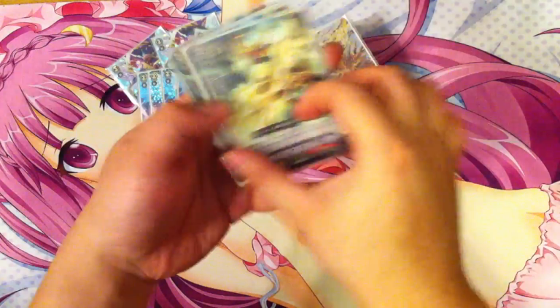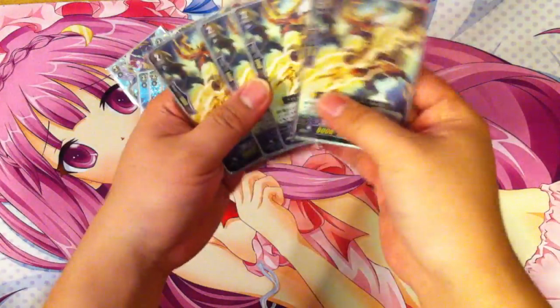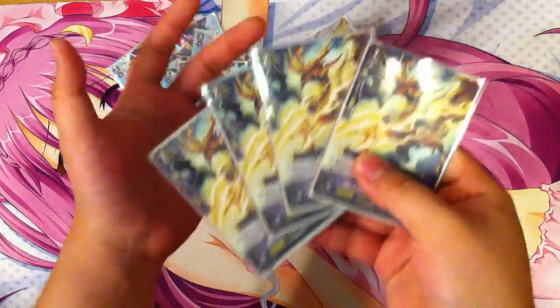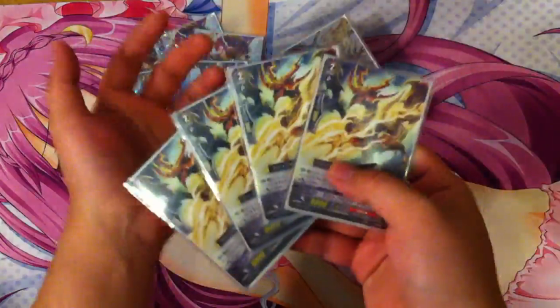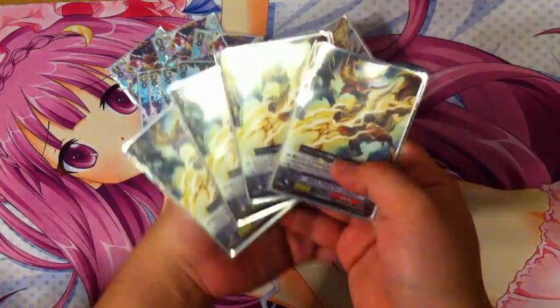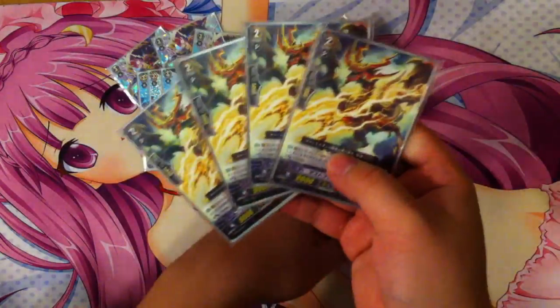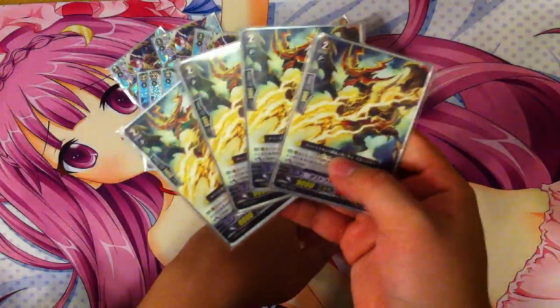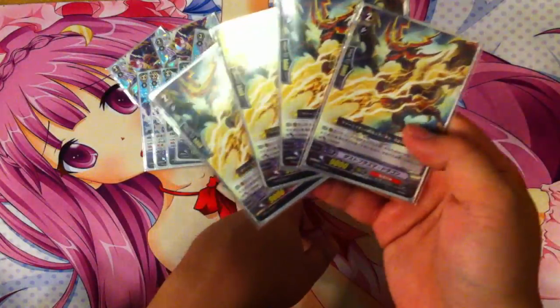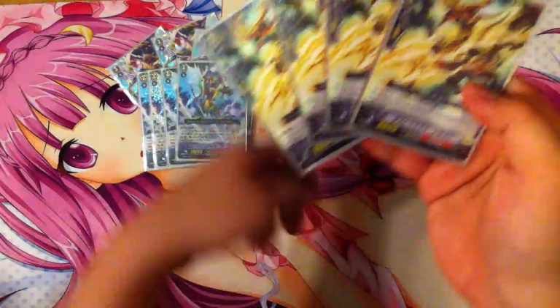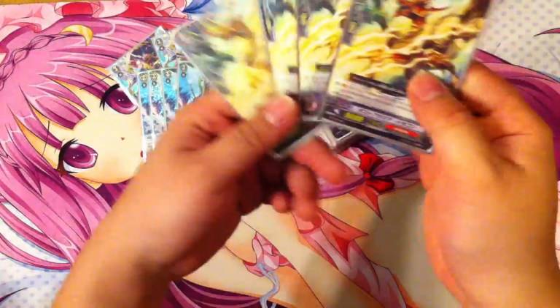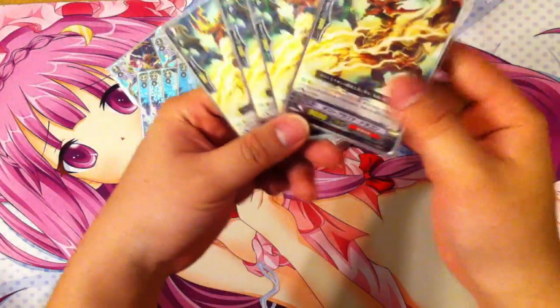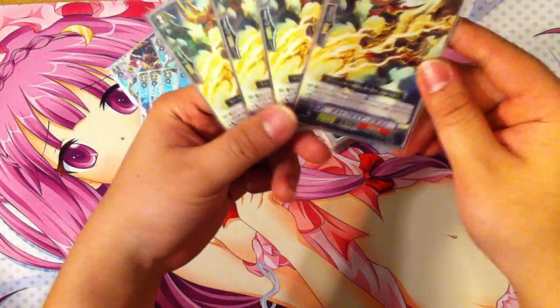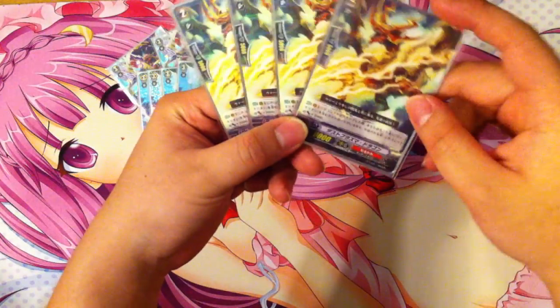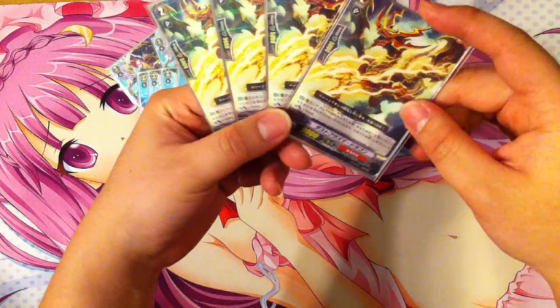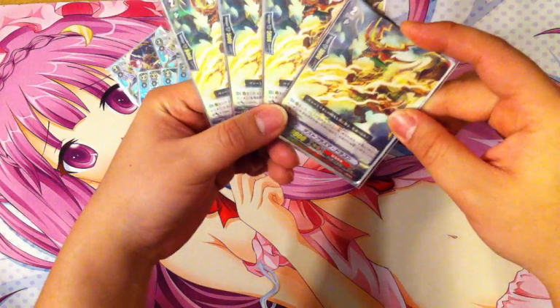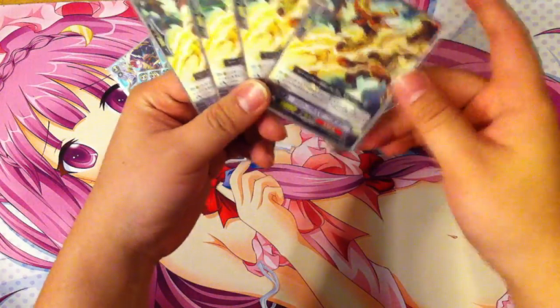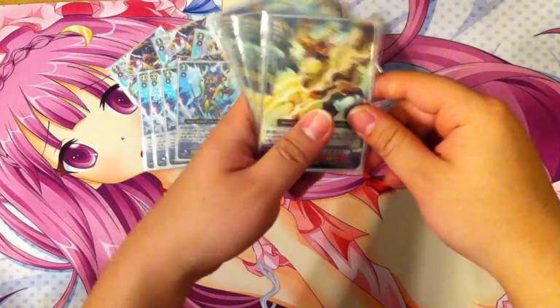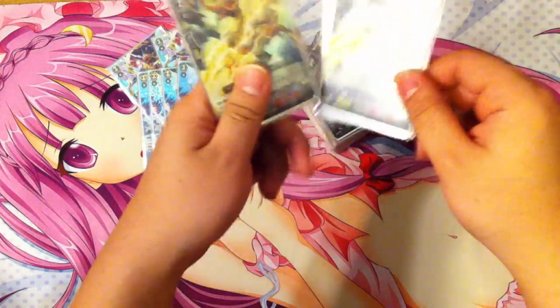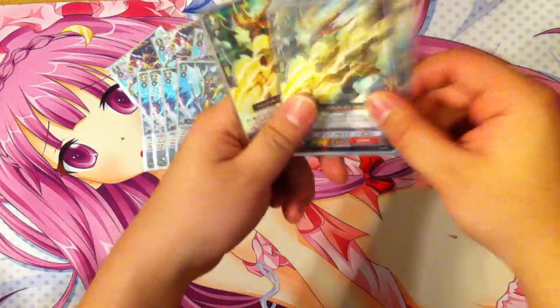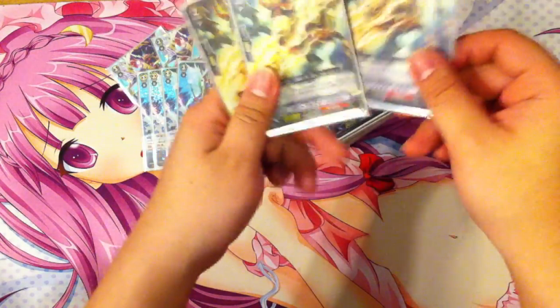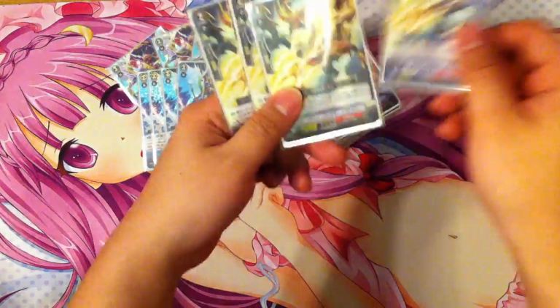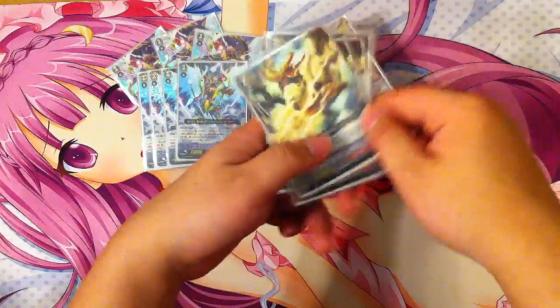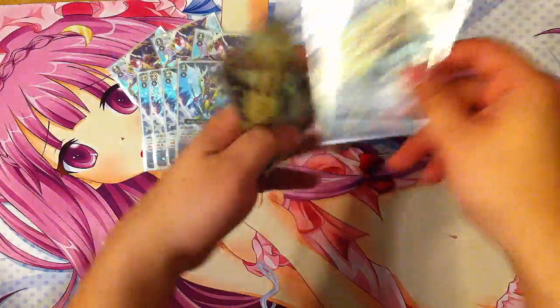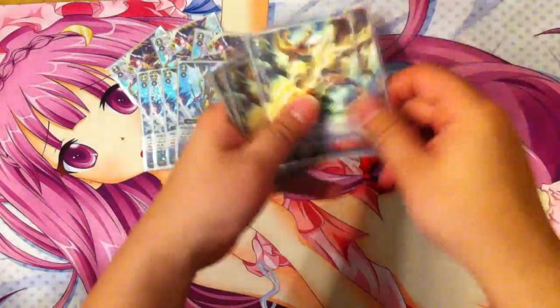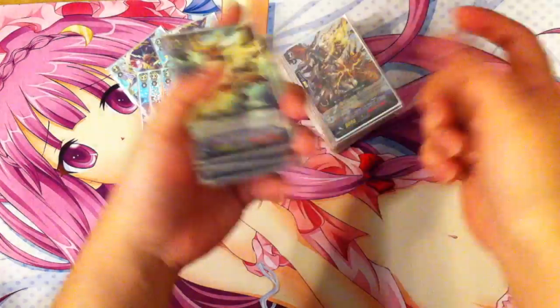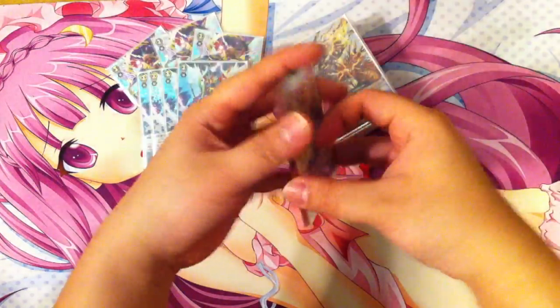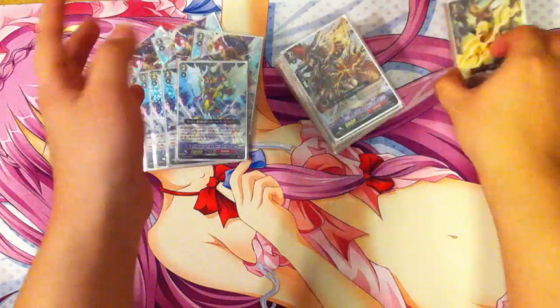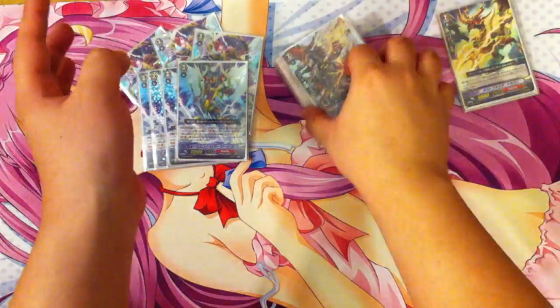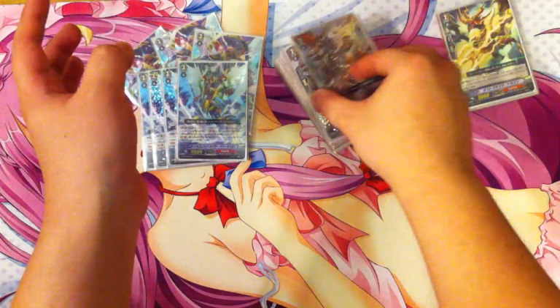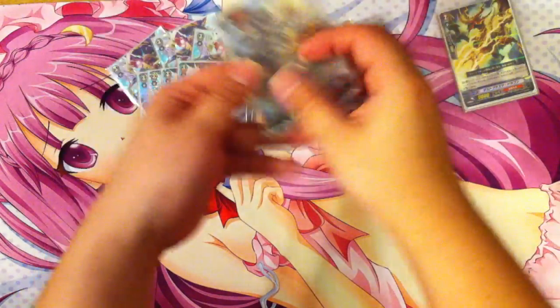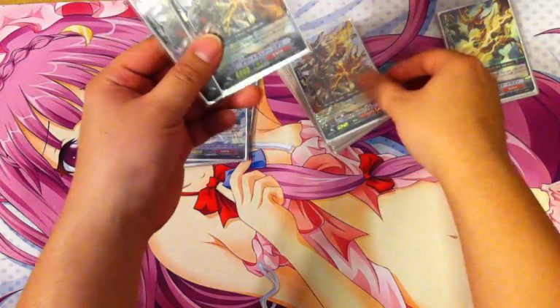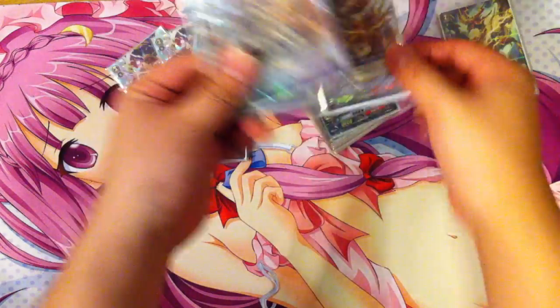I play four Plasma Dust Dragon. This is your 12k attacker. When your Vanguard is a Vermillion, this card gains plus 3k when he attacks — pretty solid 12k attacker.